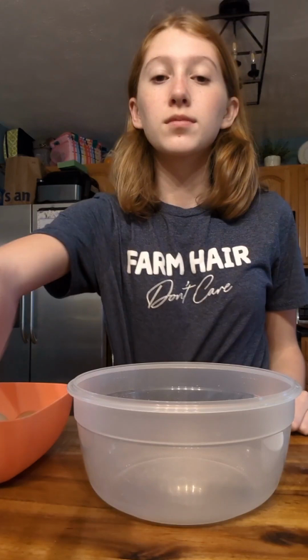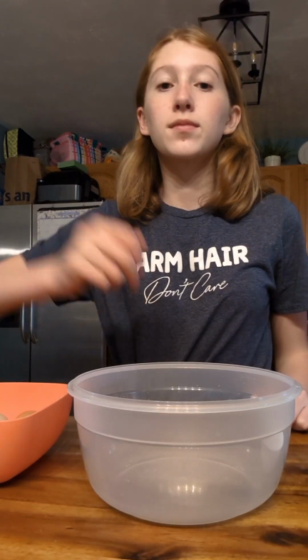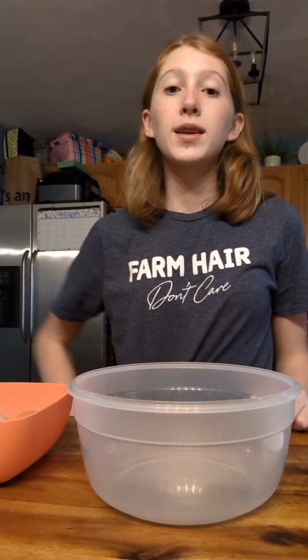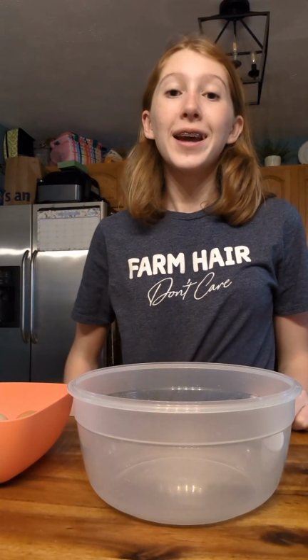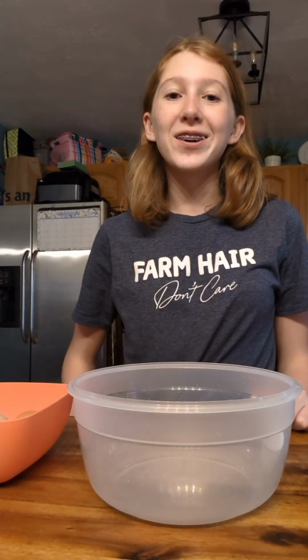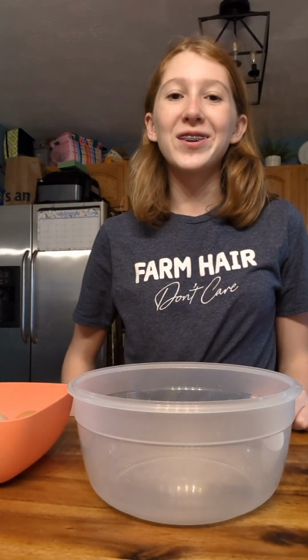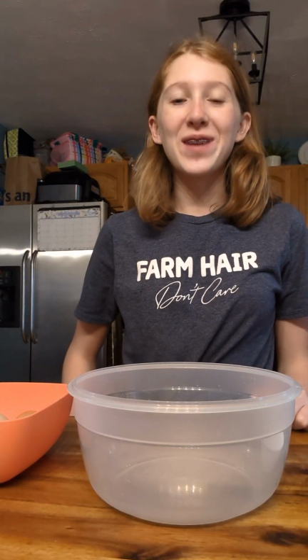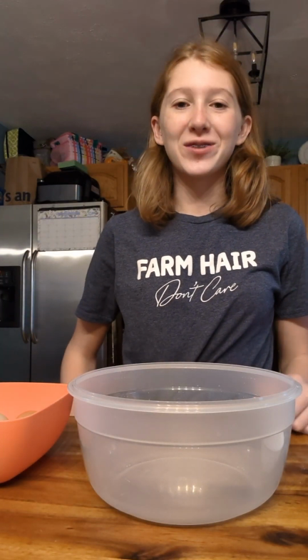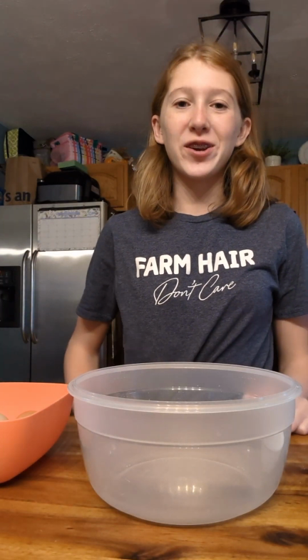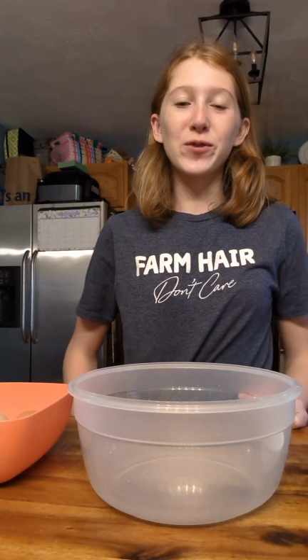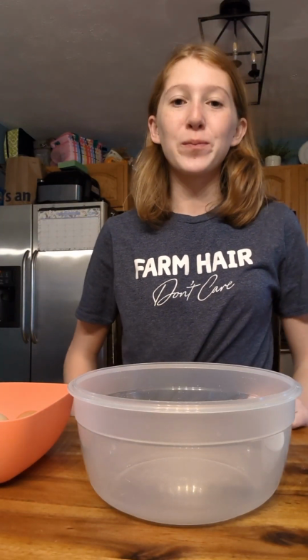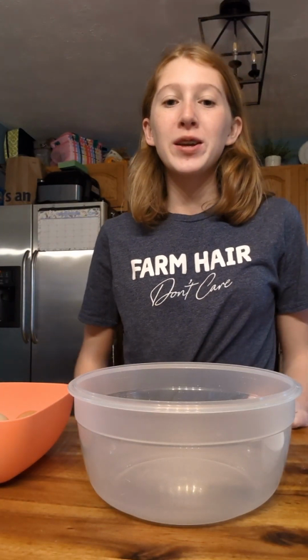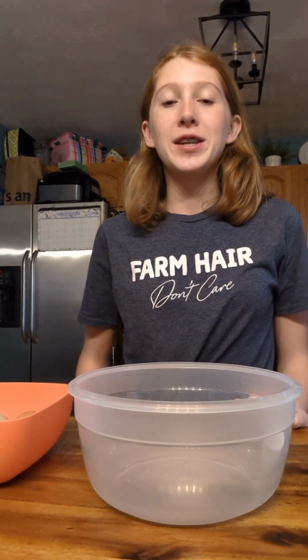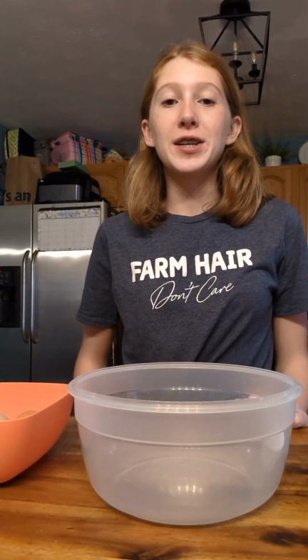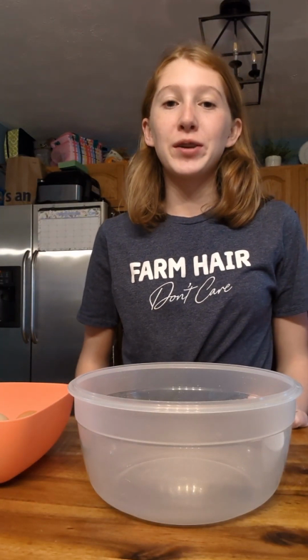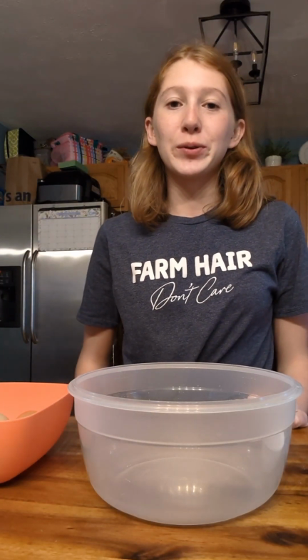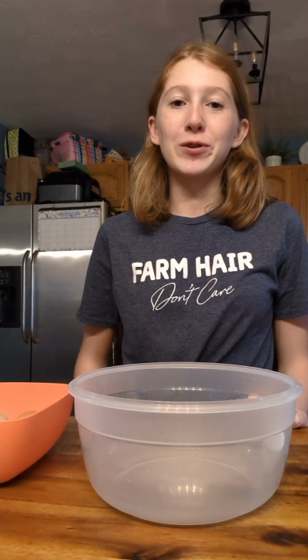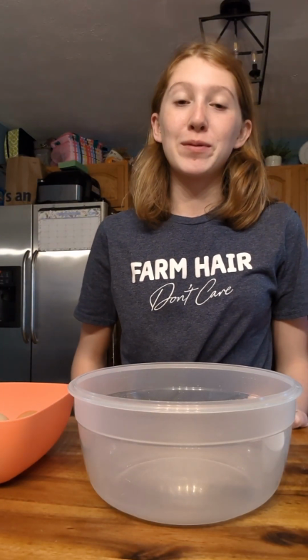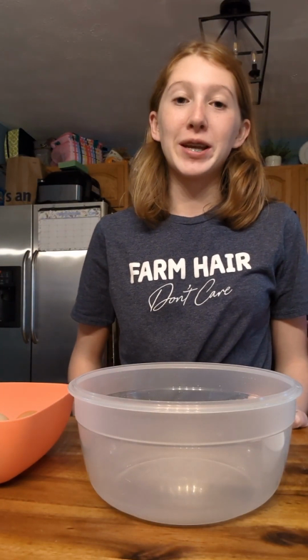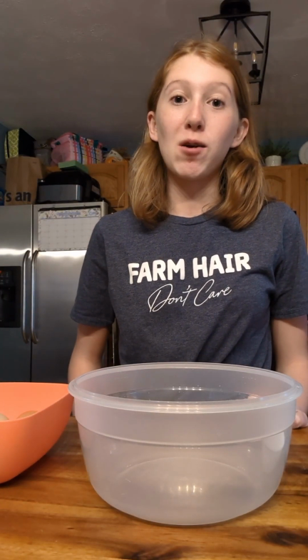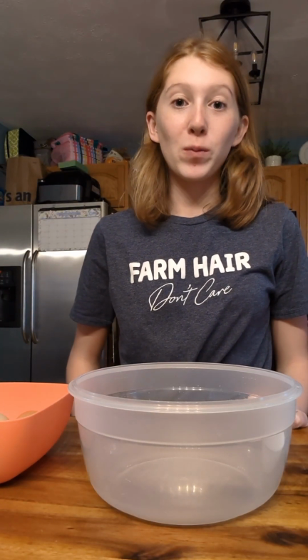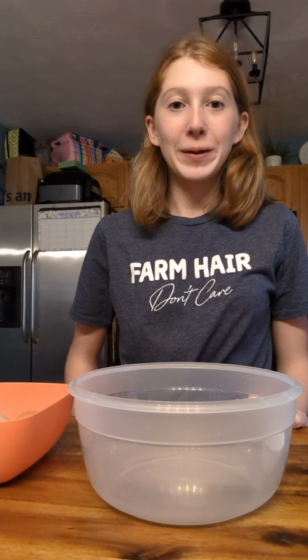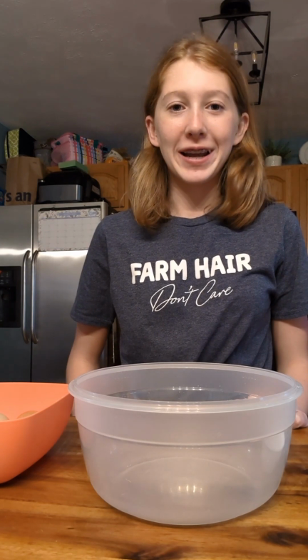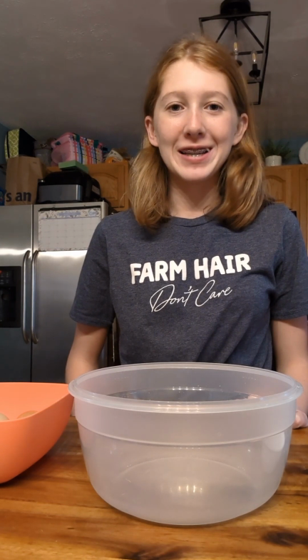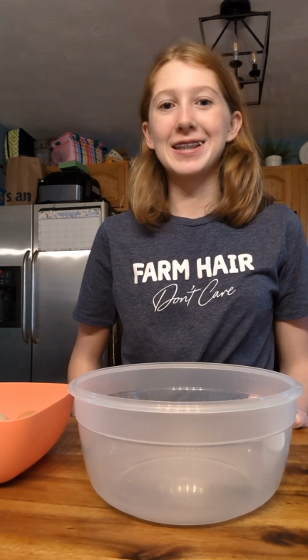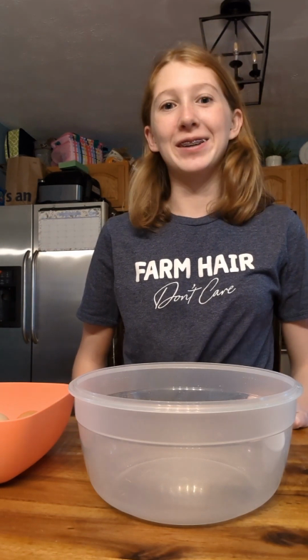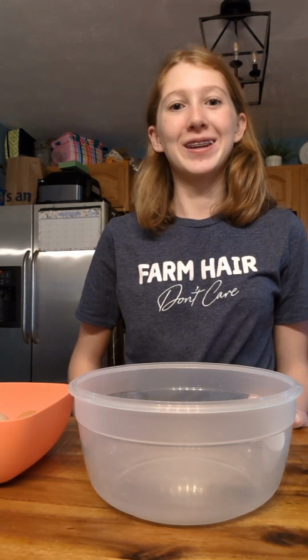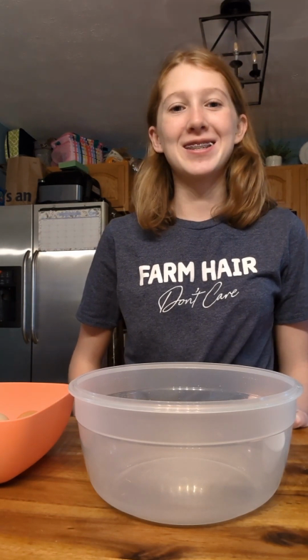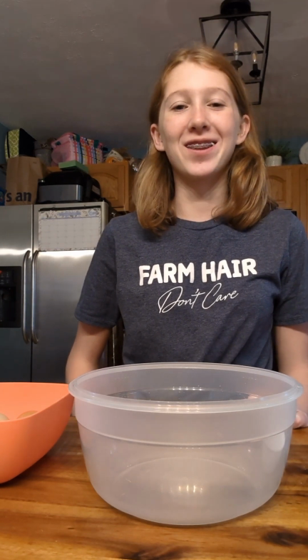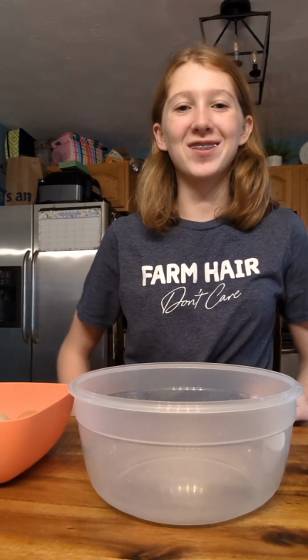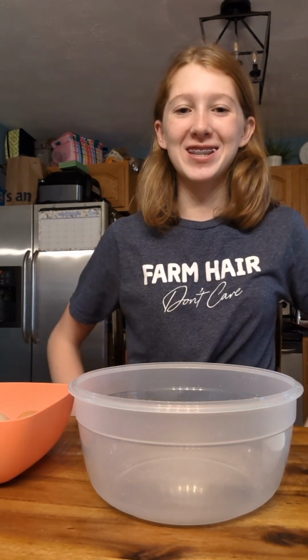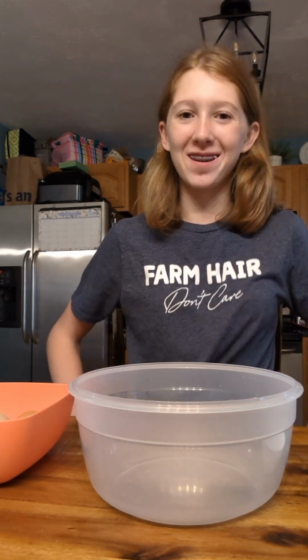Hey y'all, welcome back to Featheryard Farm. In today's video we're going to be making homemade pancakes and we're going to see how this works out.